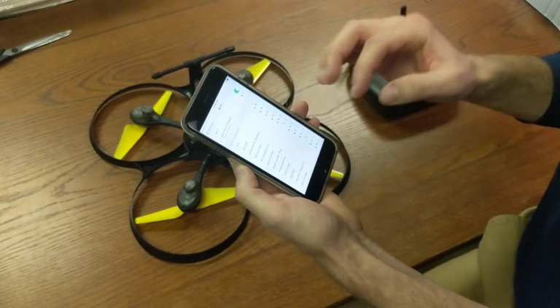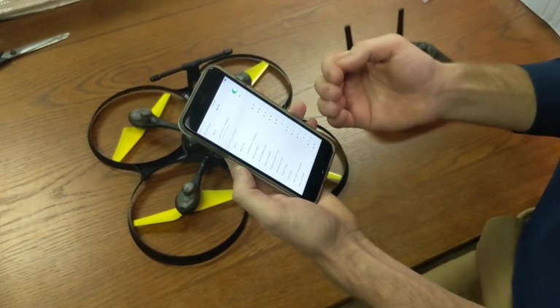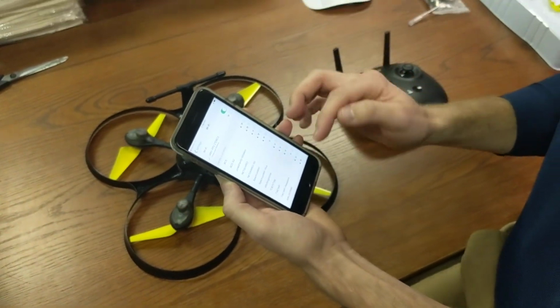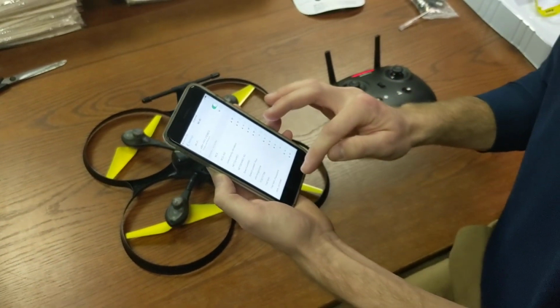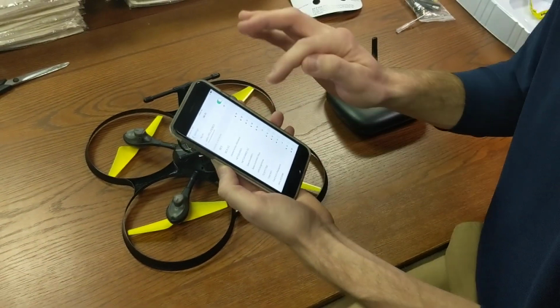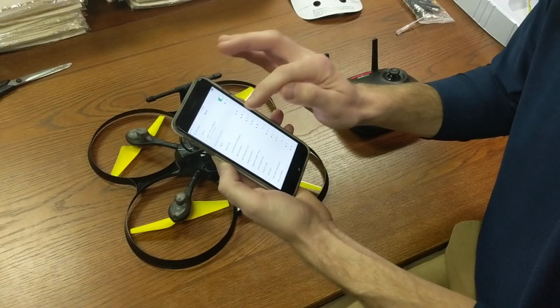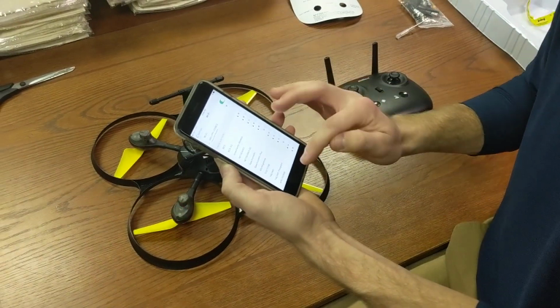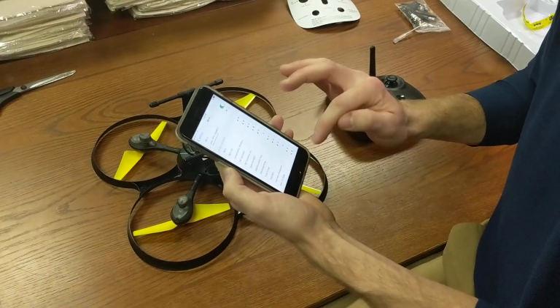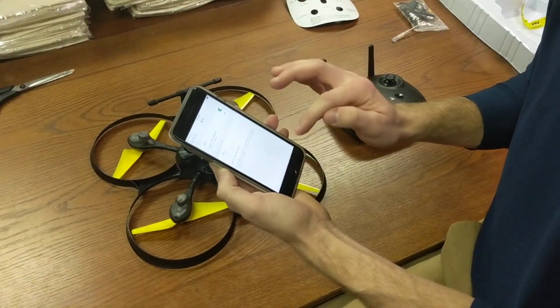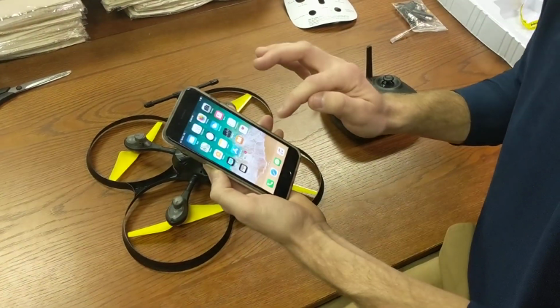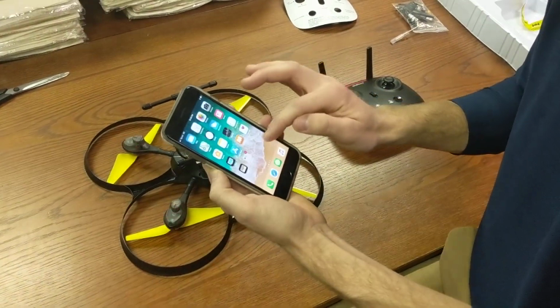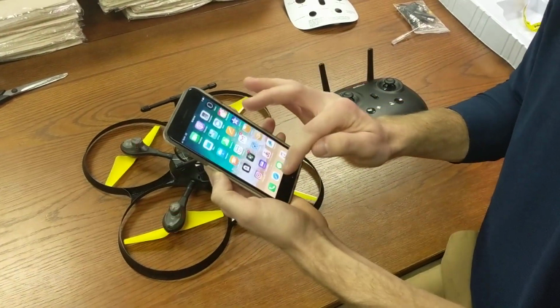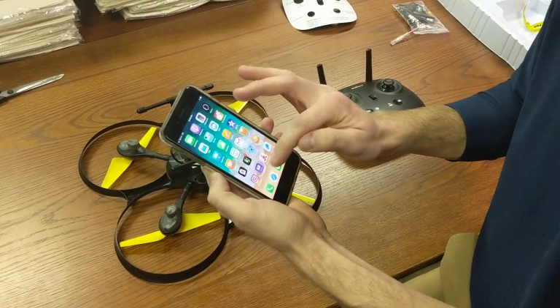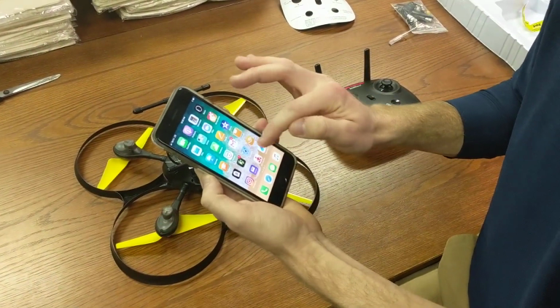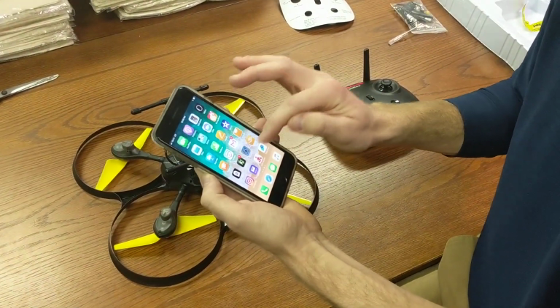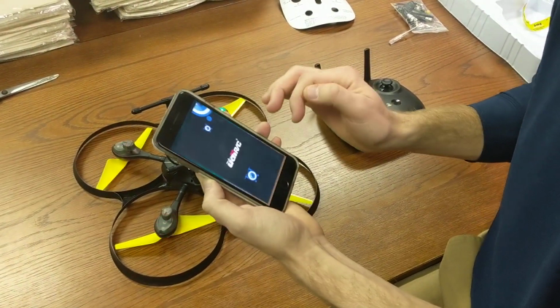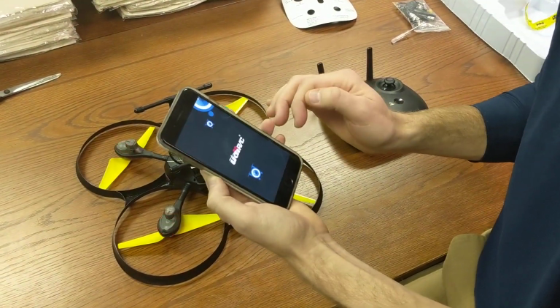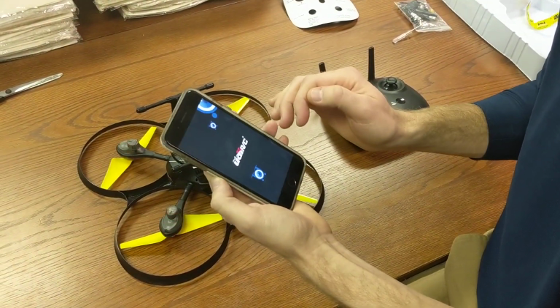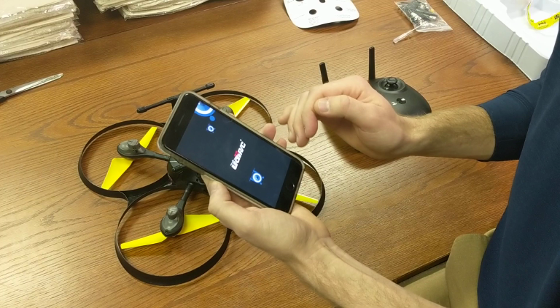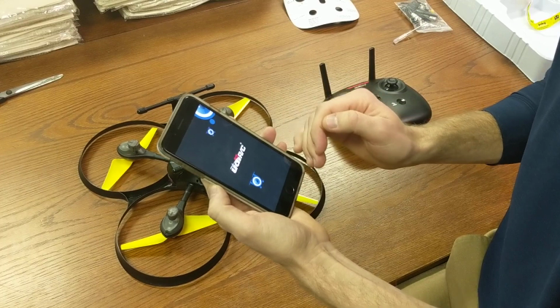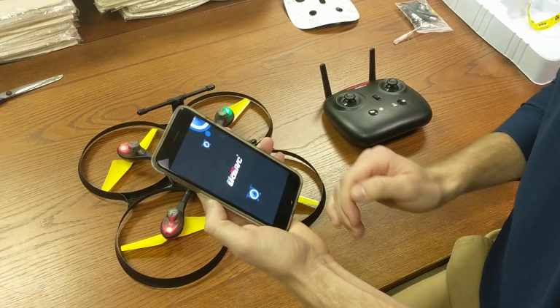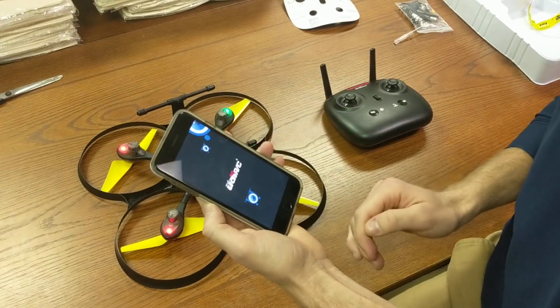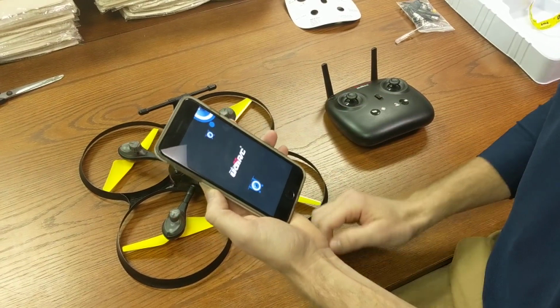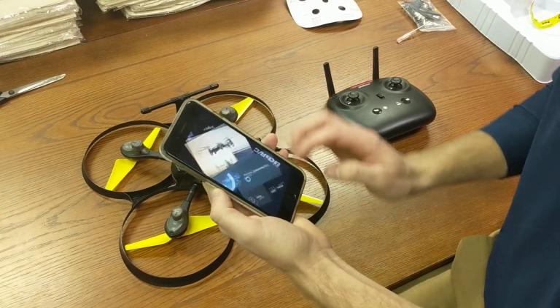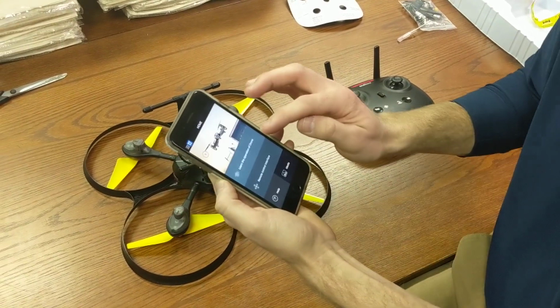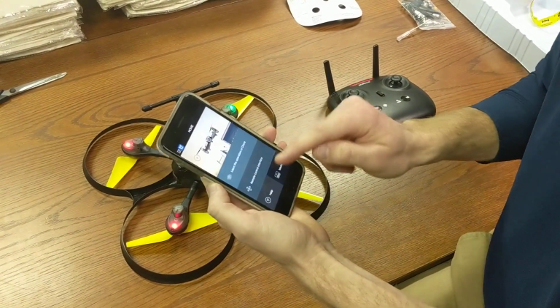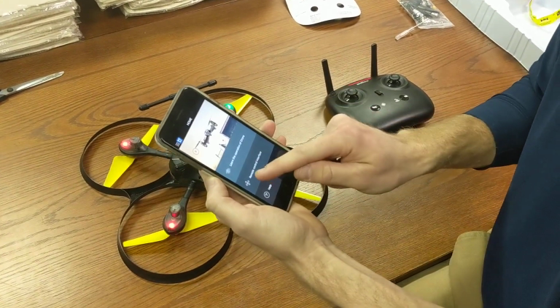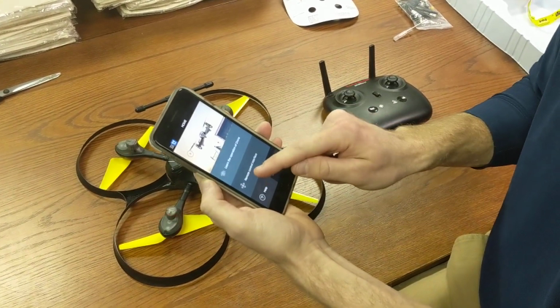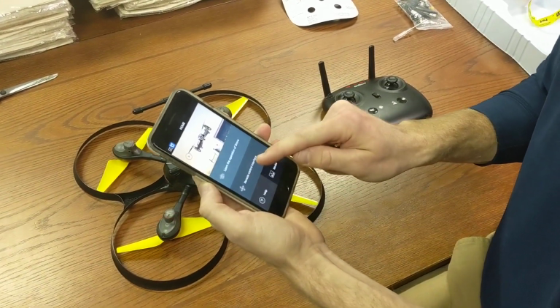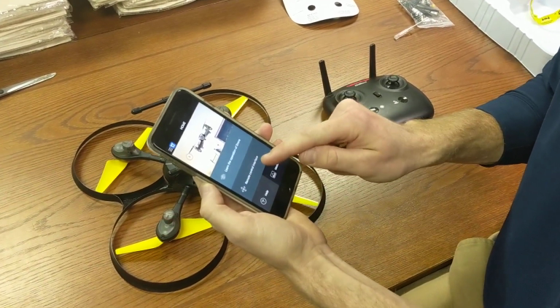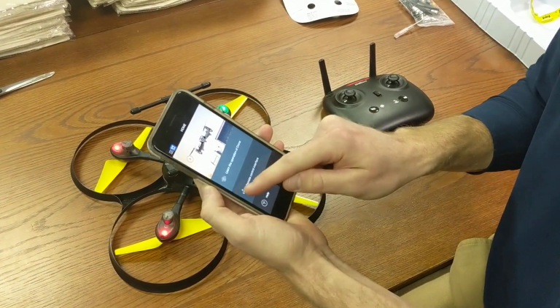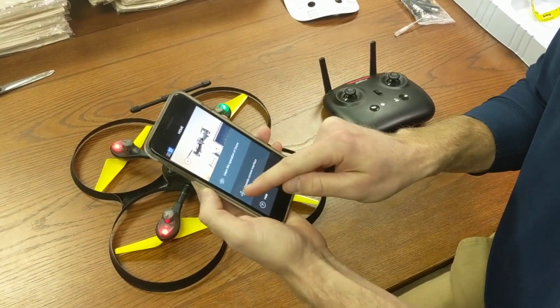After you download the app, then you connect to the Wi-Fi. Then you go back to the app and press the remote control interface button.